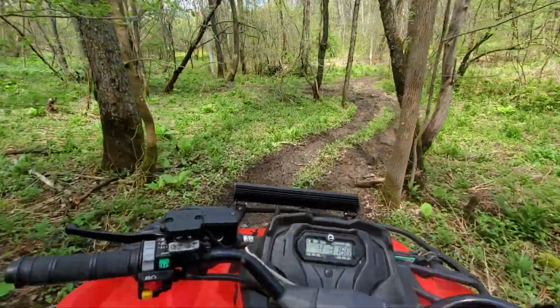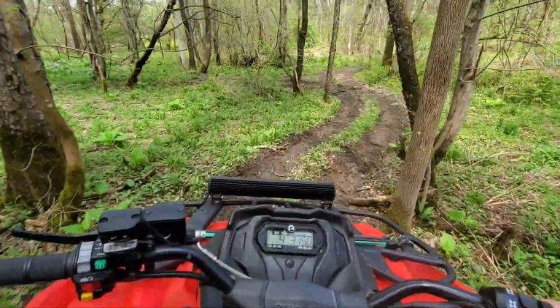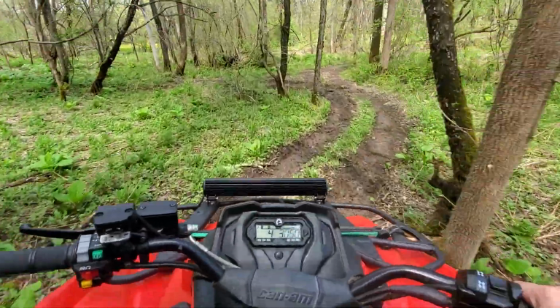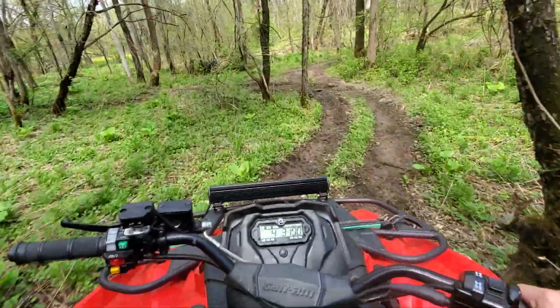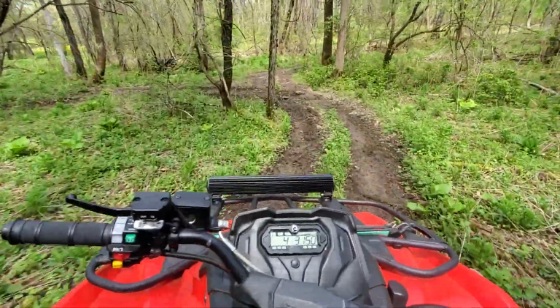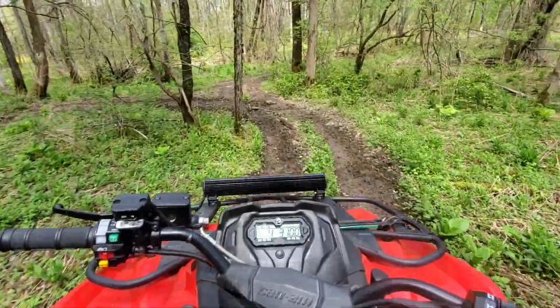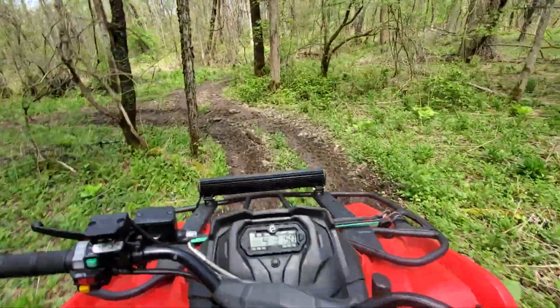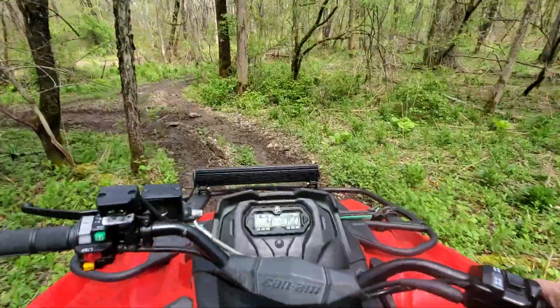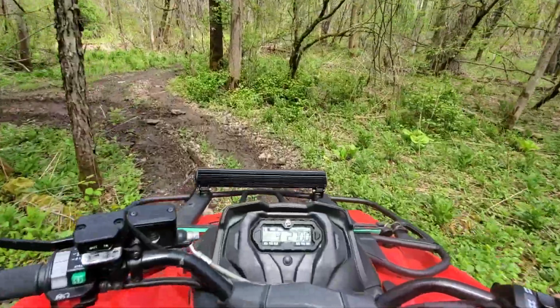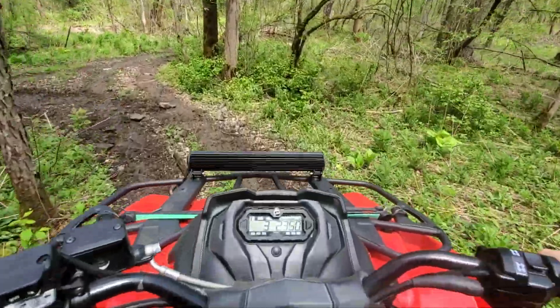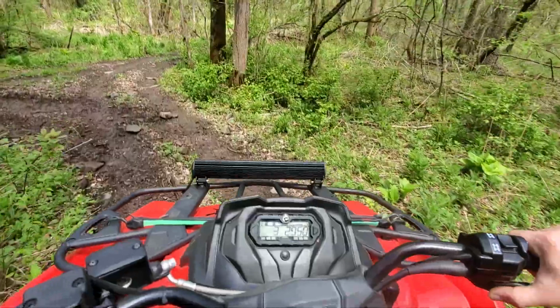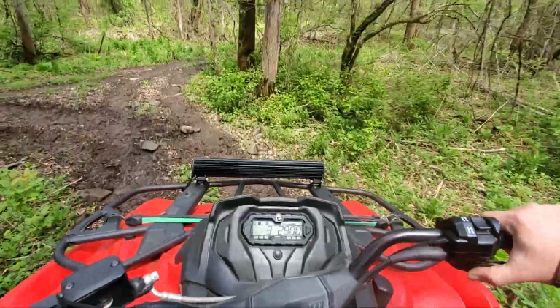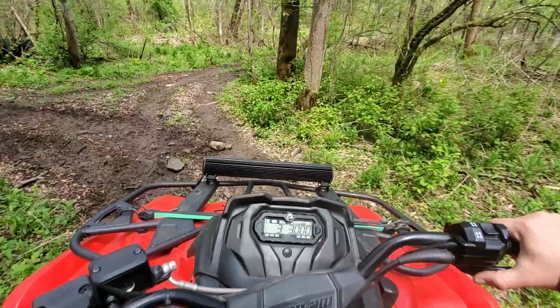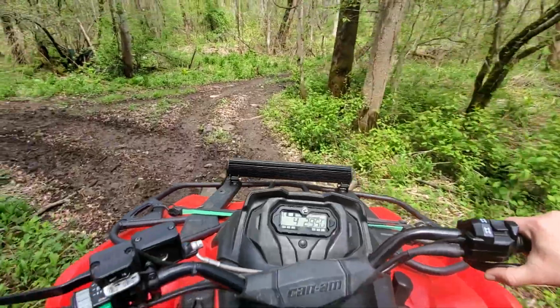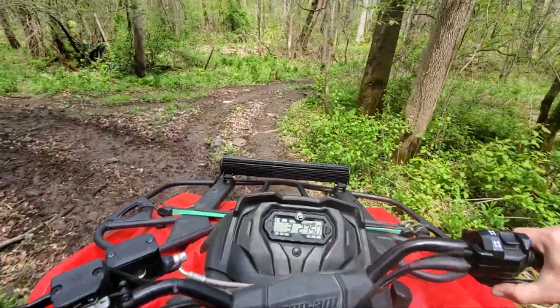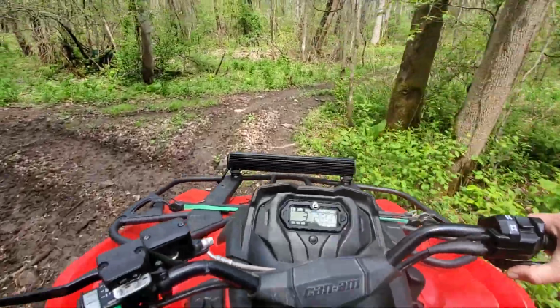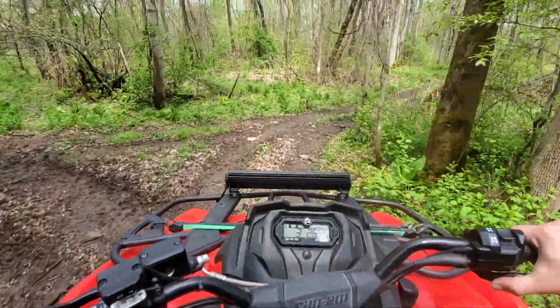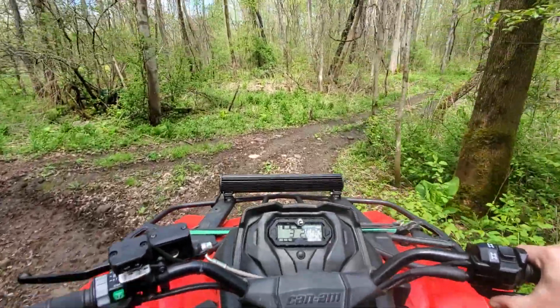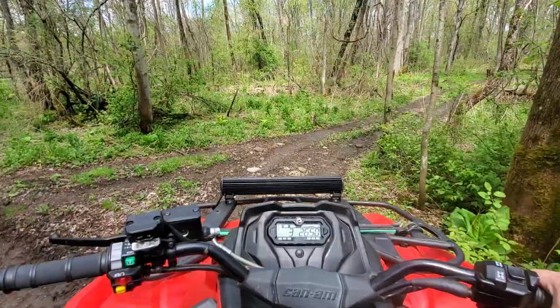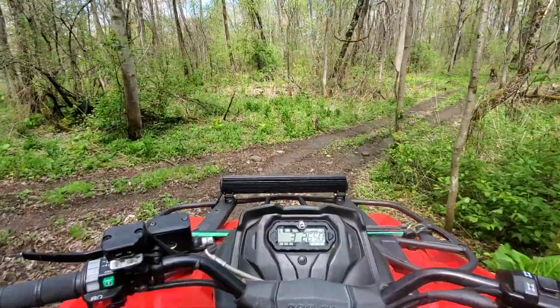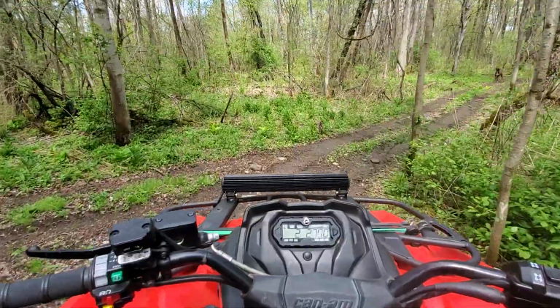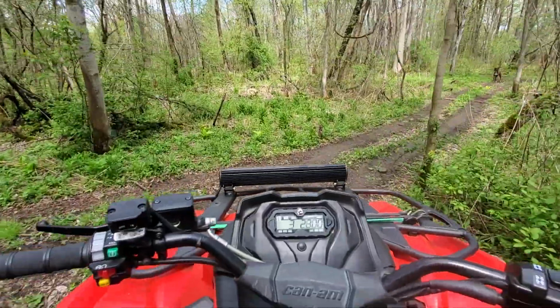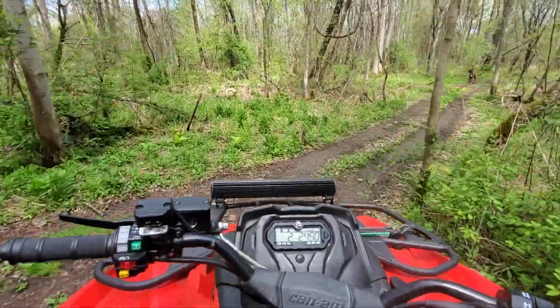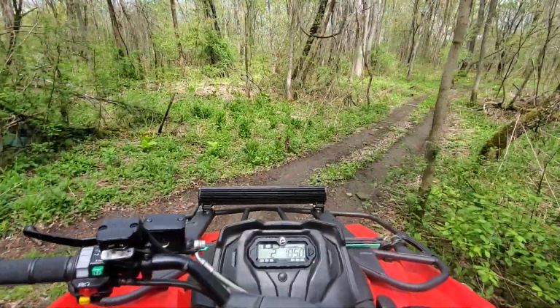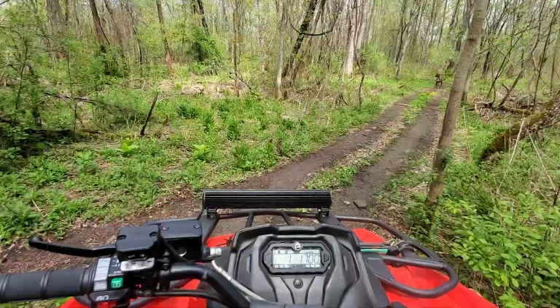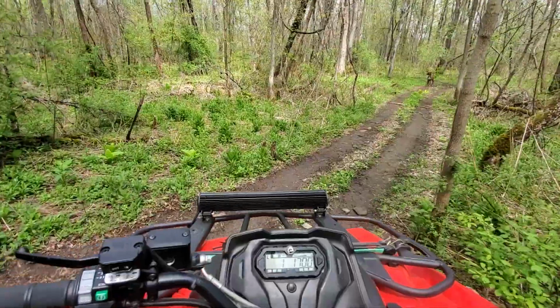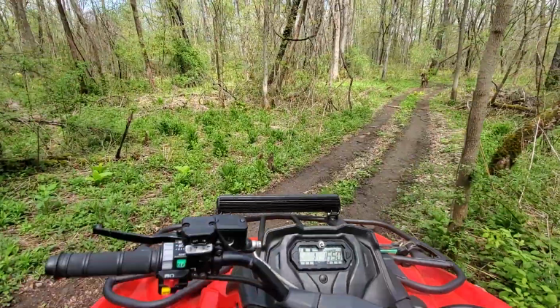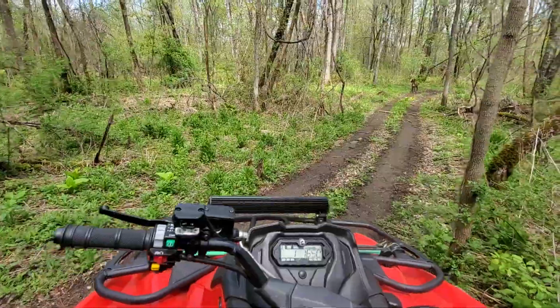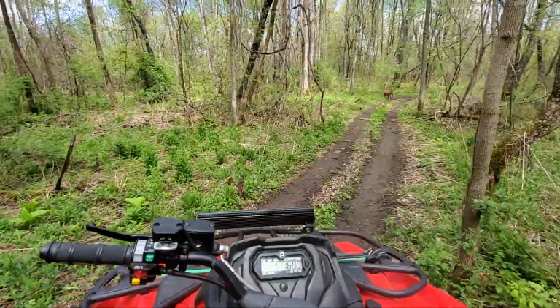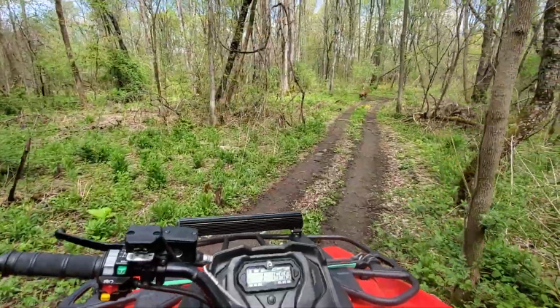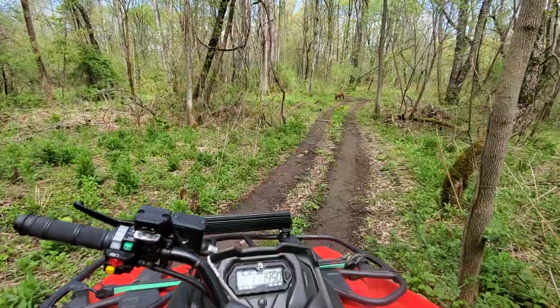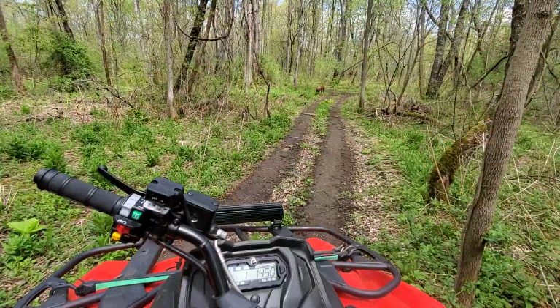Great price. About an inch of tread, maybe a little more. Great stuff.